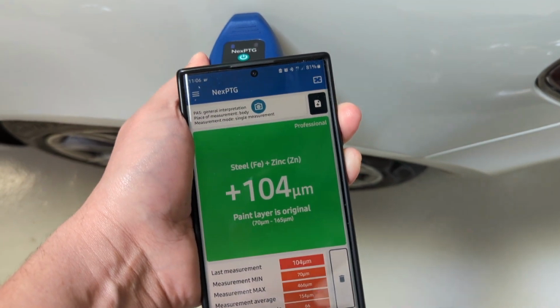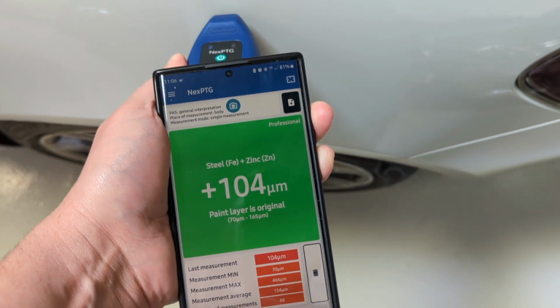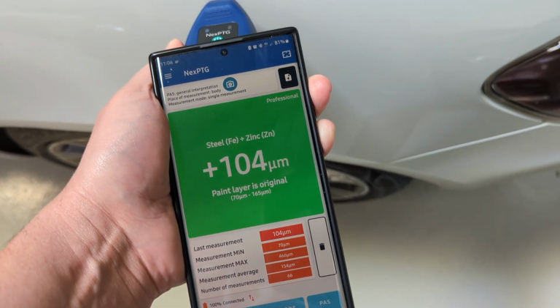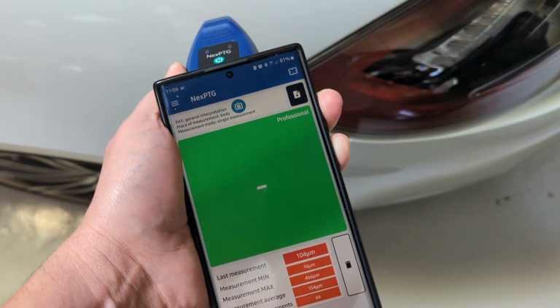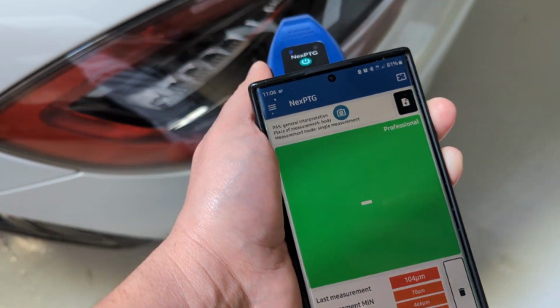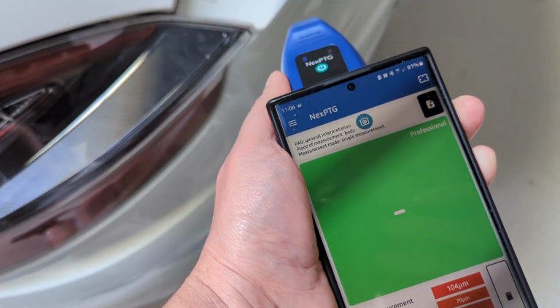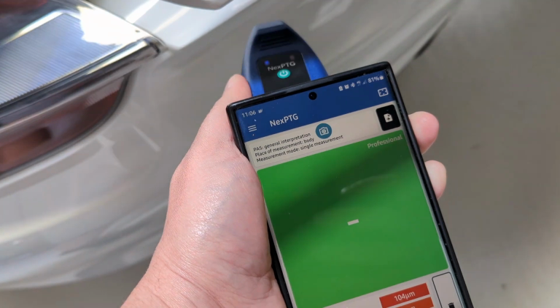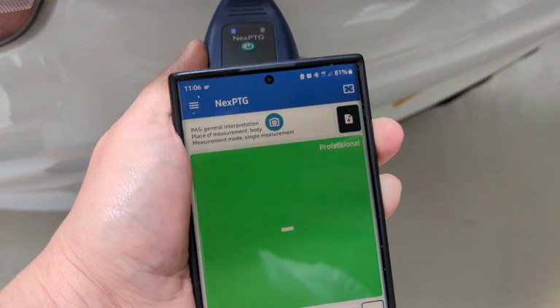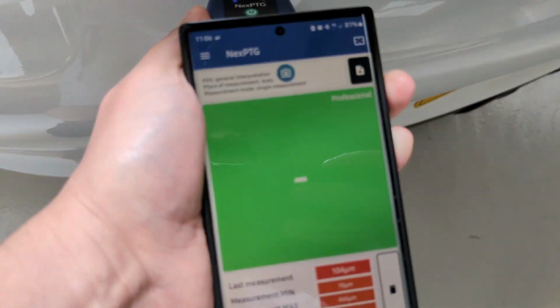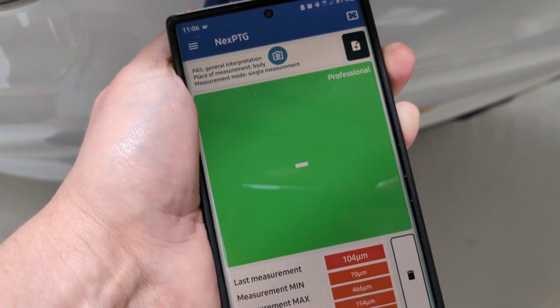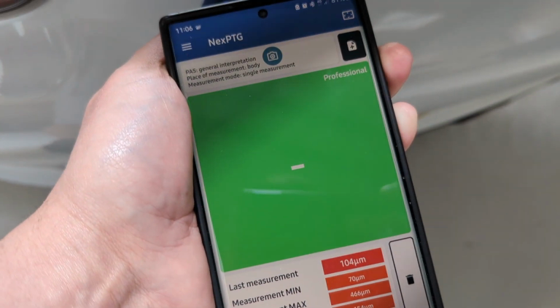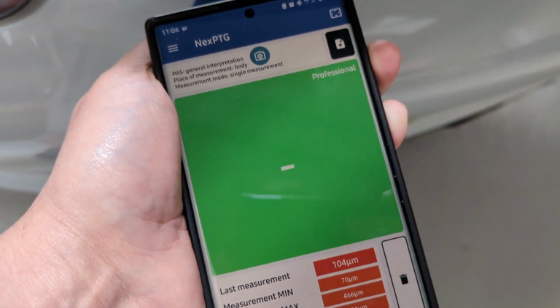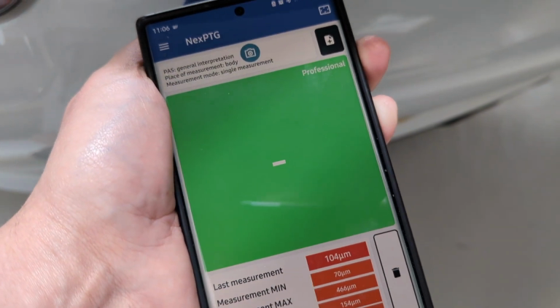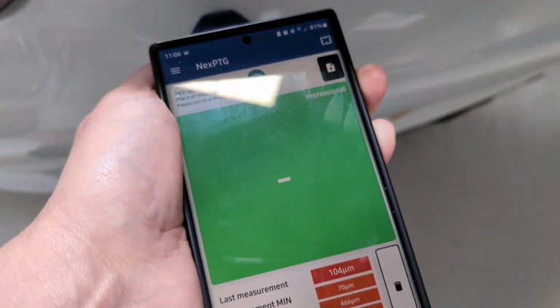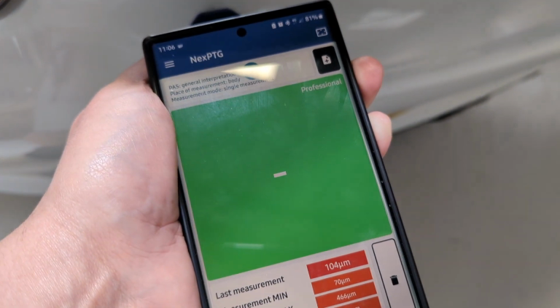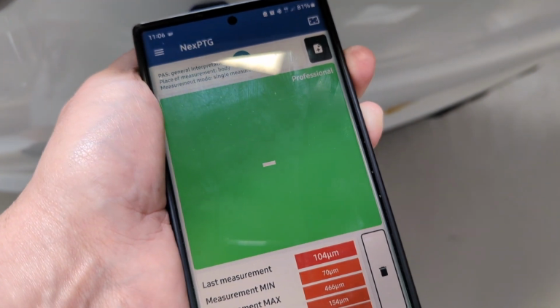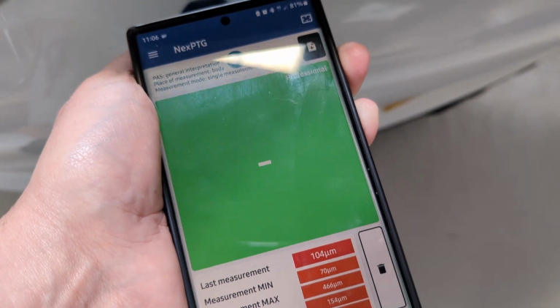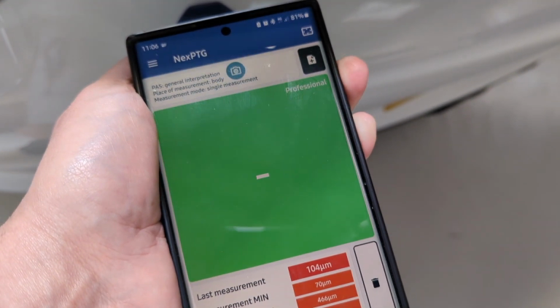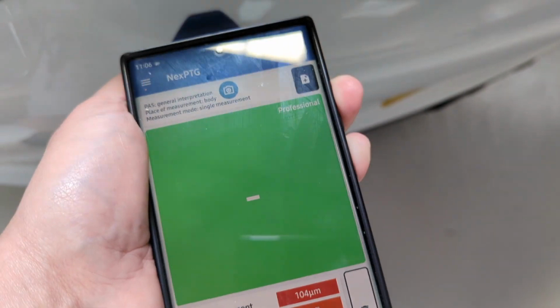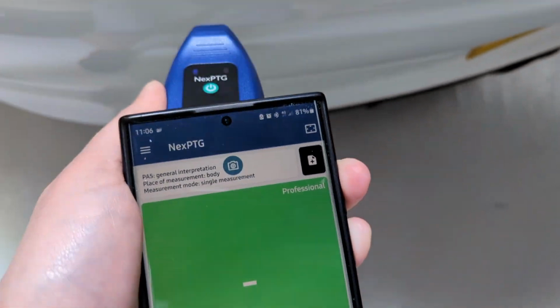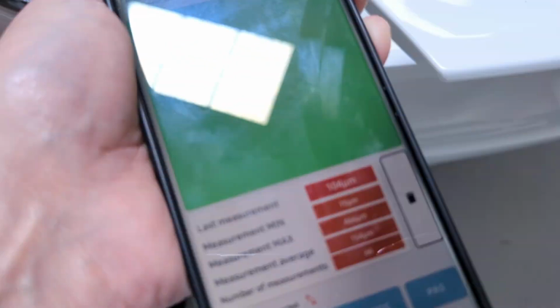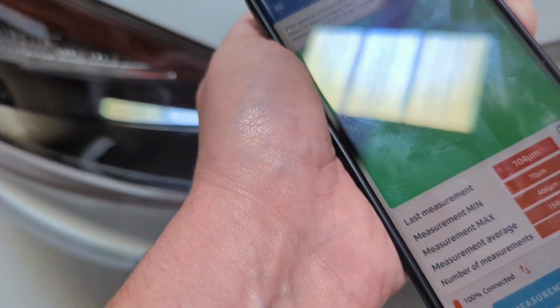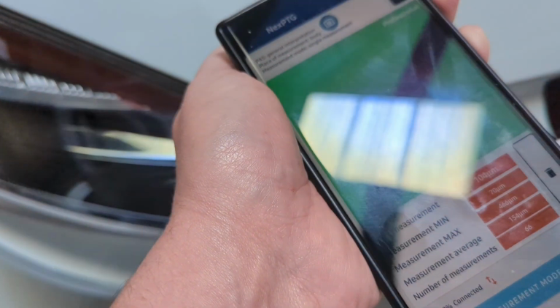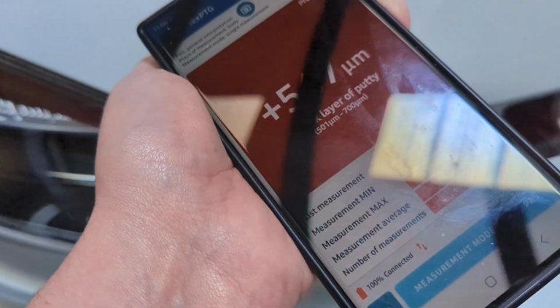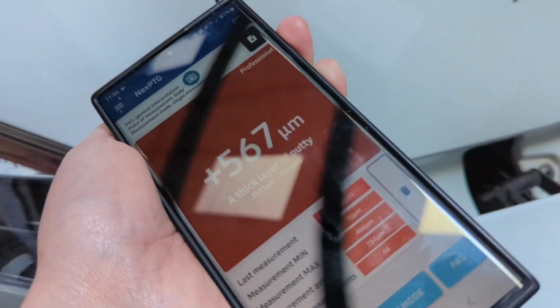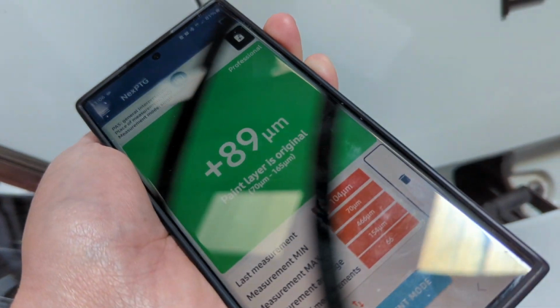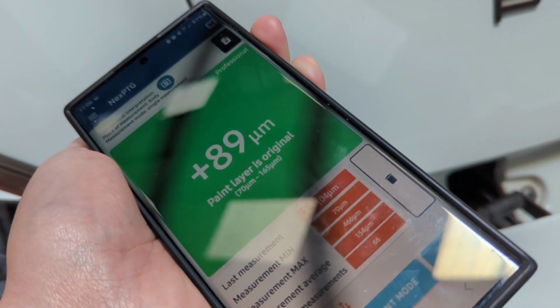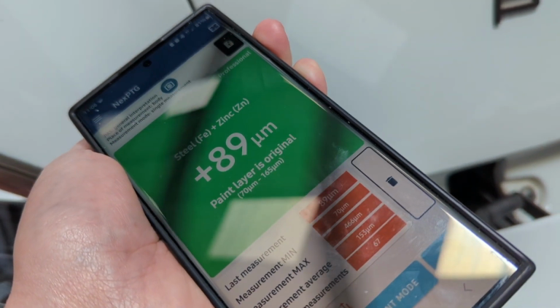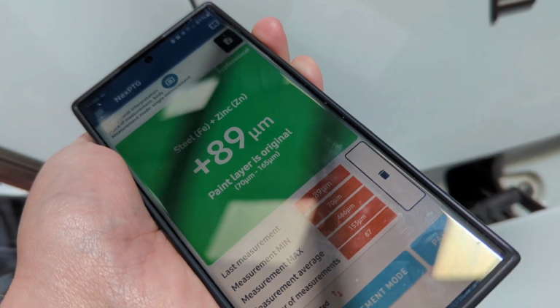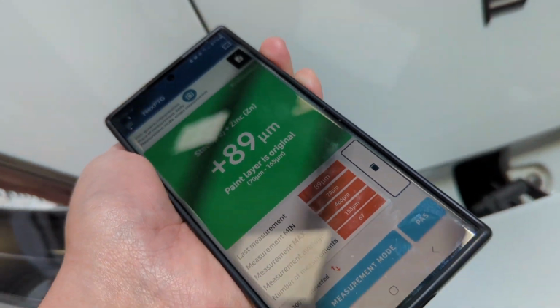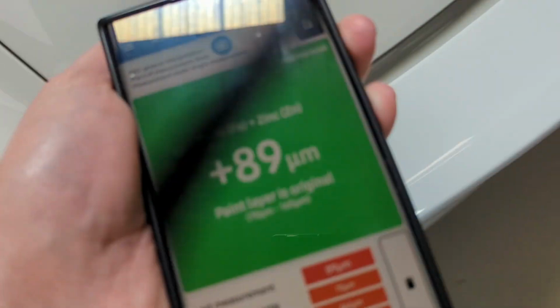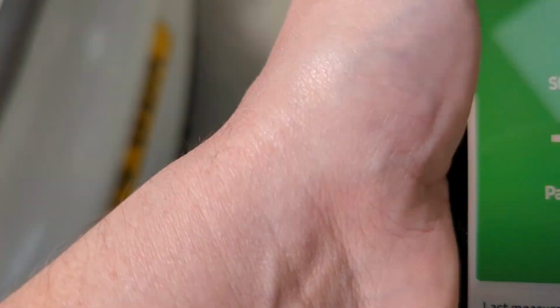Porsche GTS - that must be plastic. Porsches are very low as well.